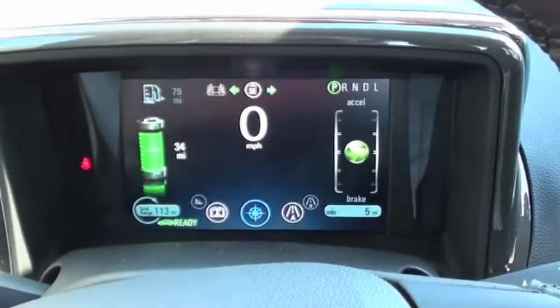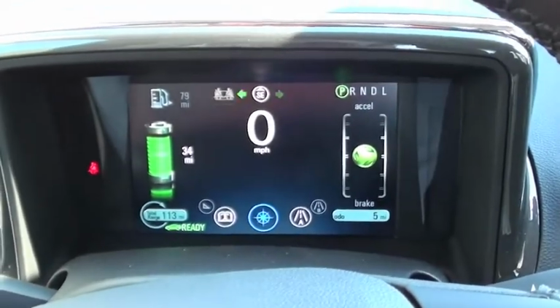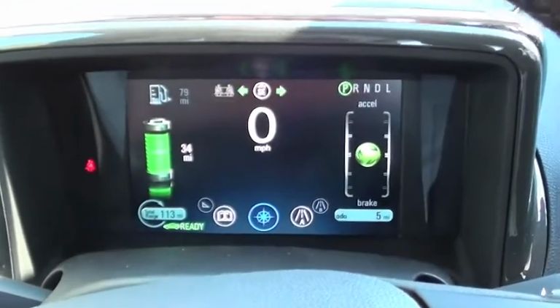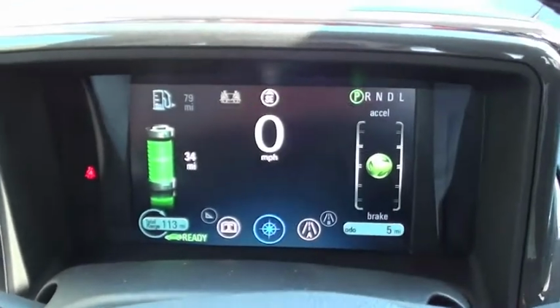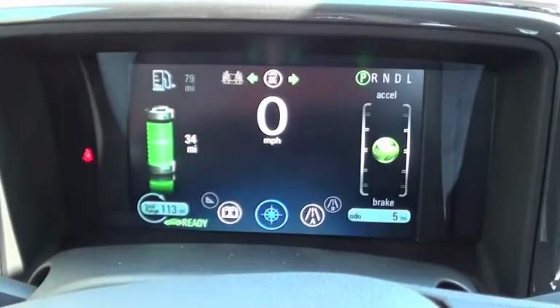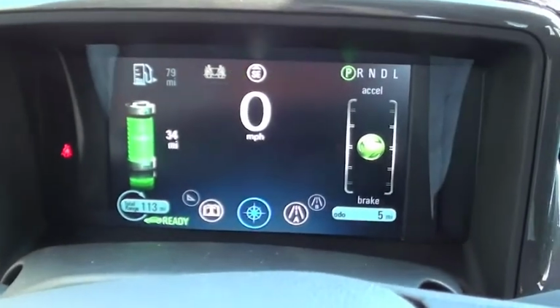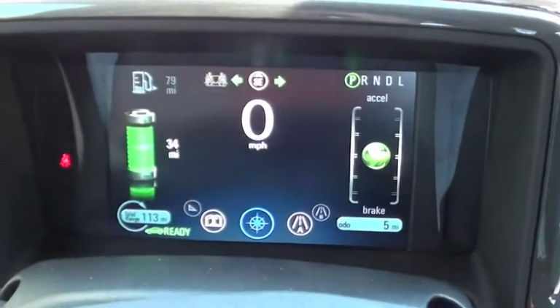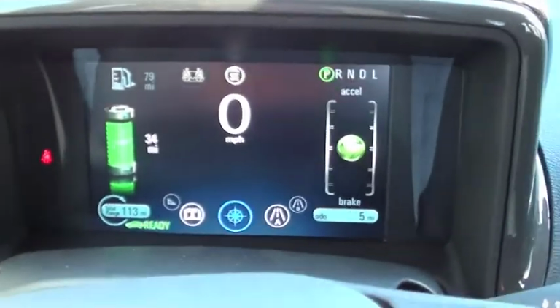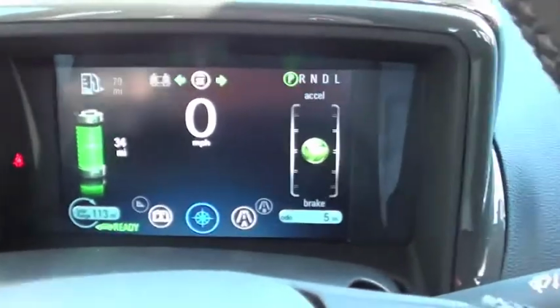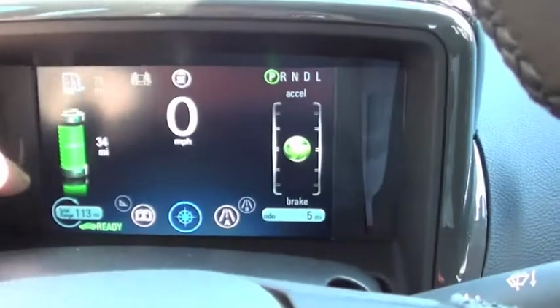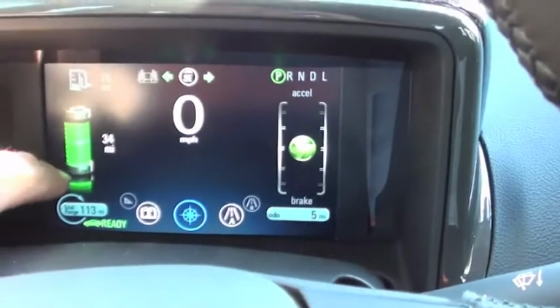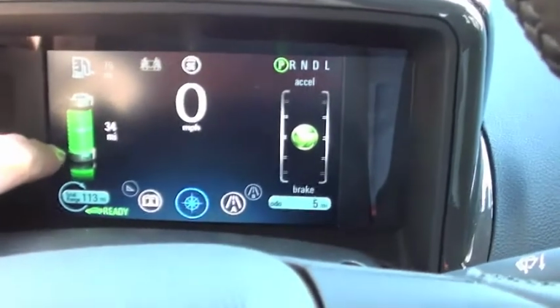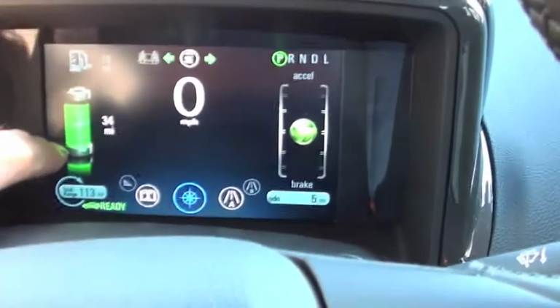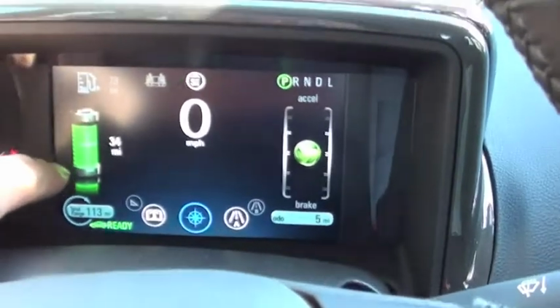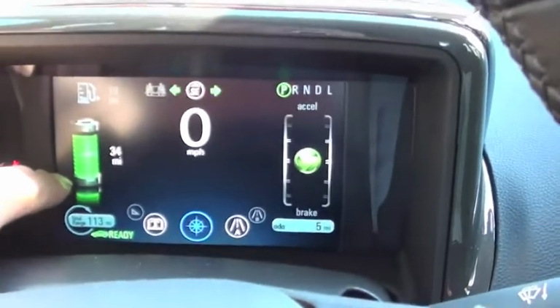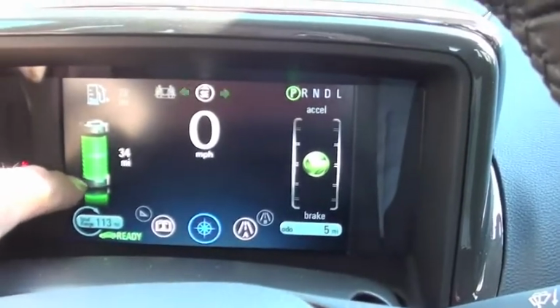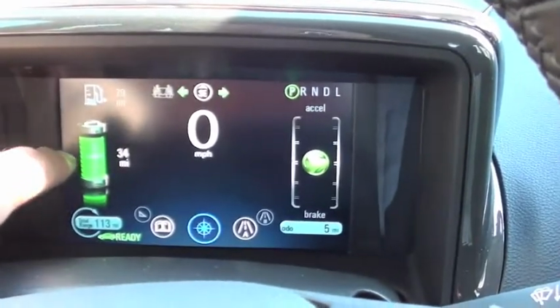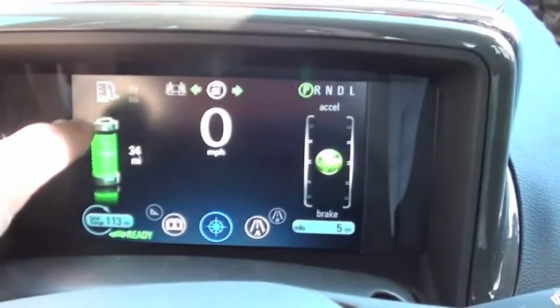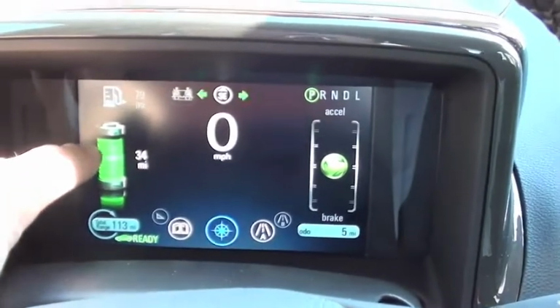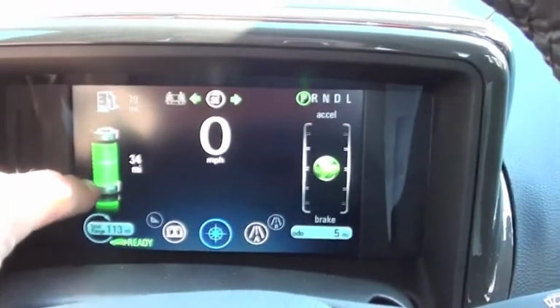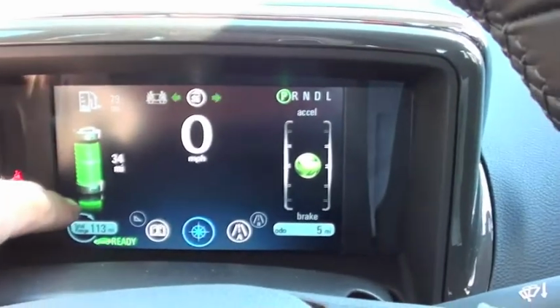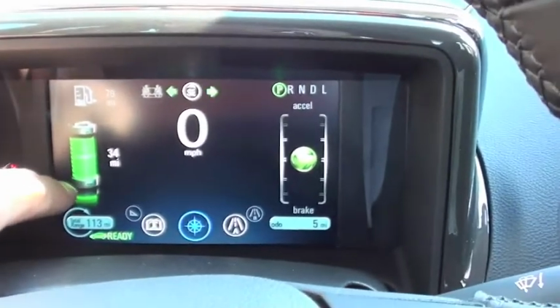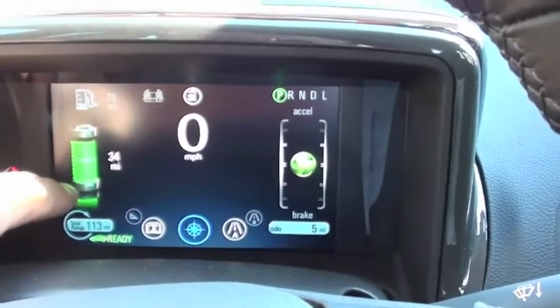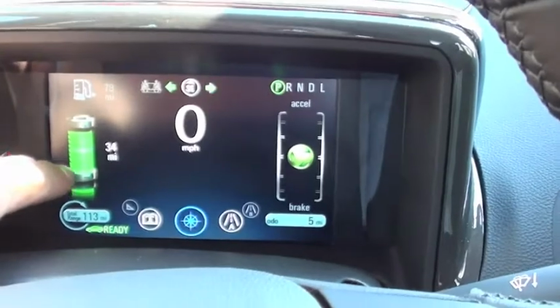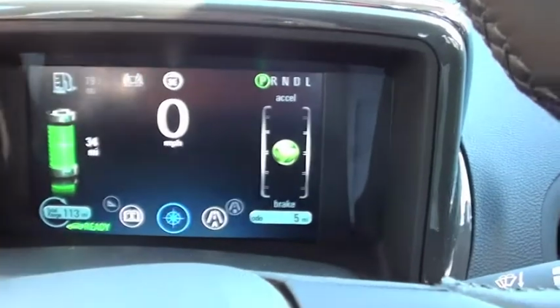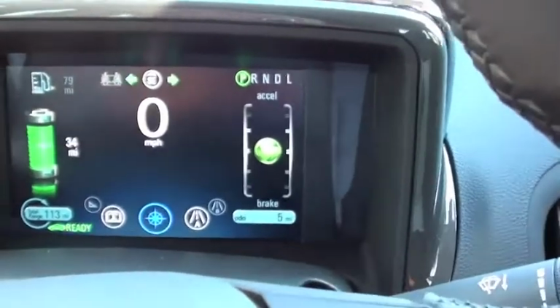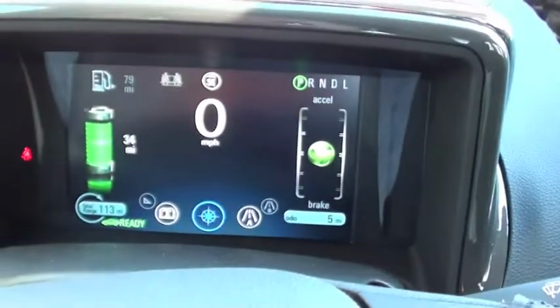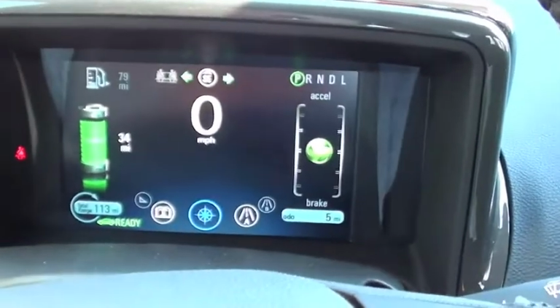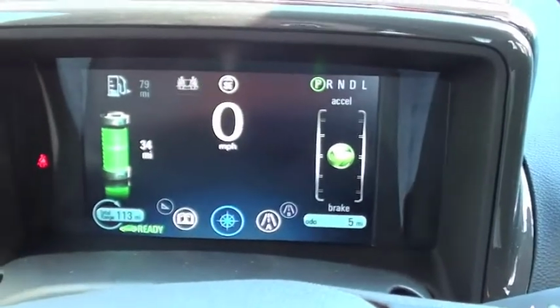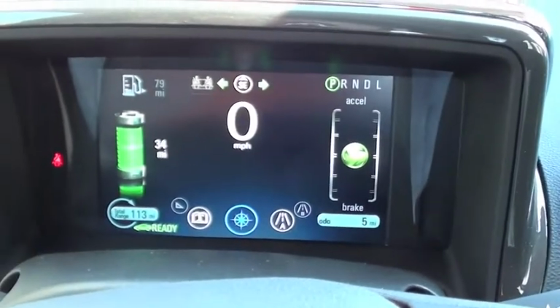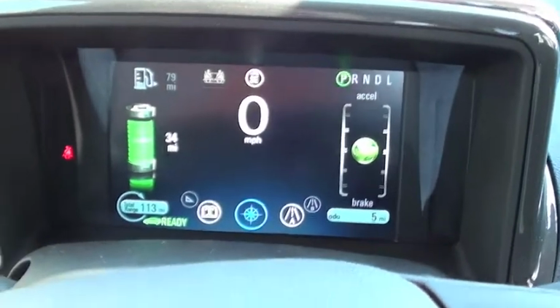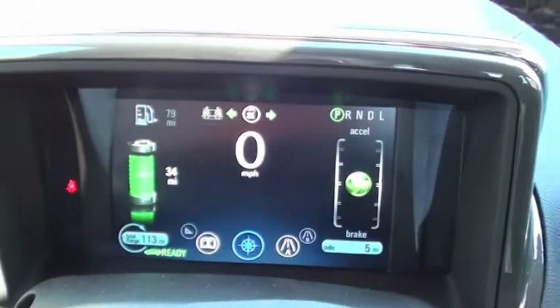Really nice display on this model. This shows you your amount of electrical power for mileage. This one is at 34 miles remaining.